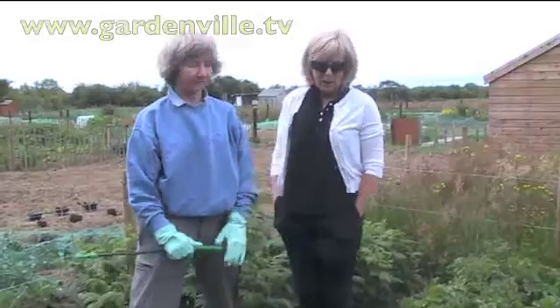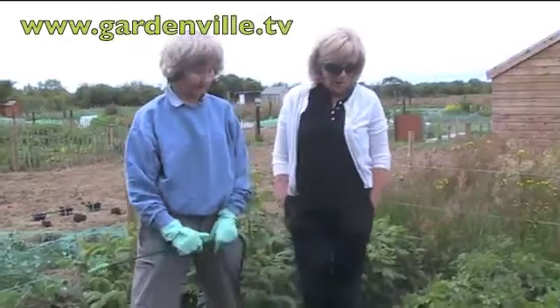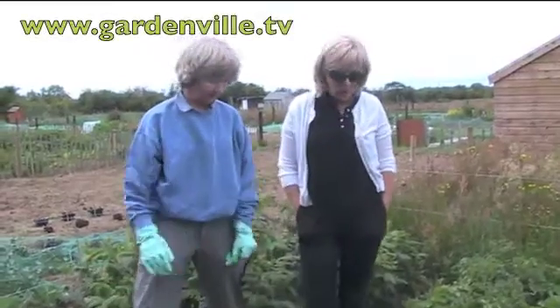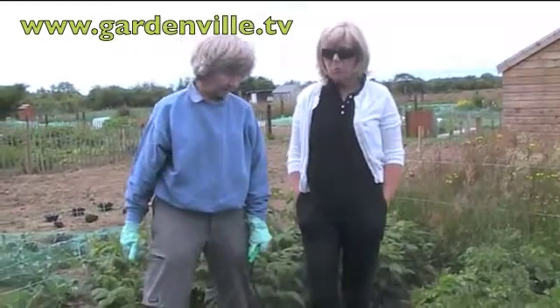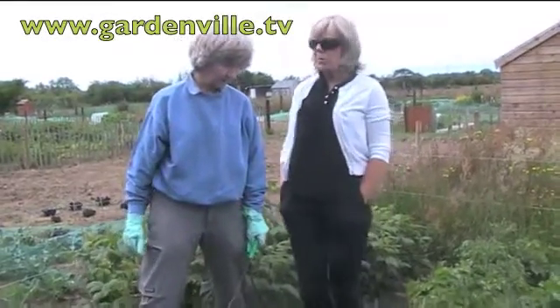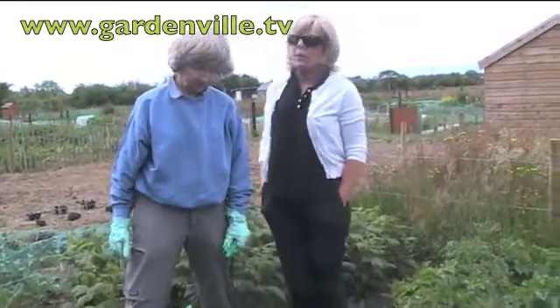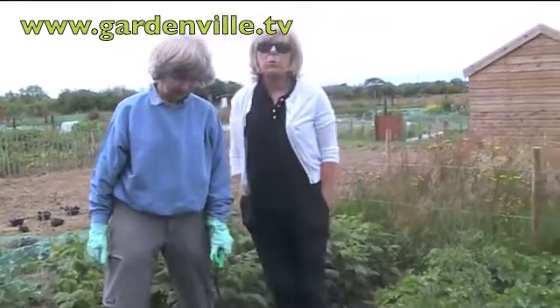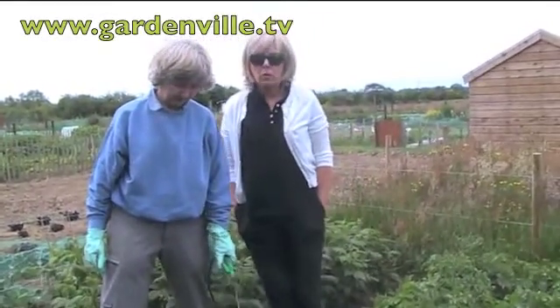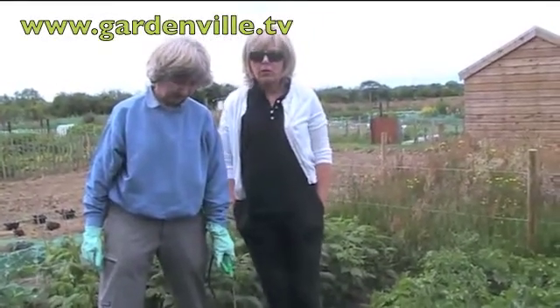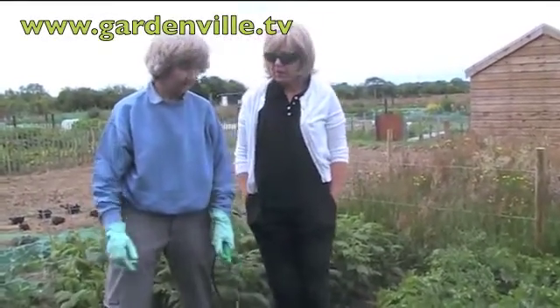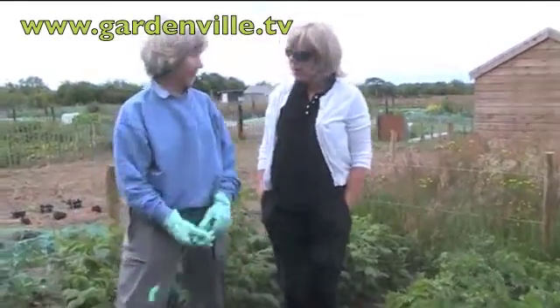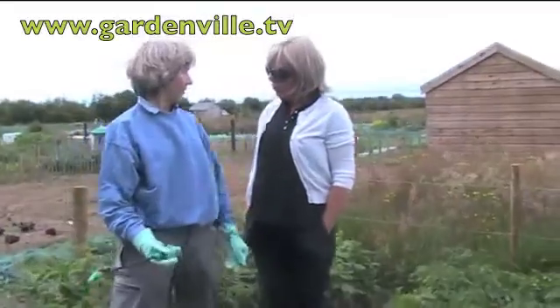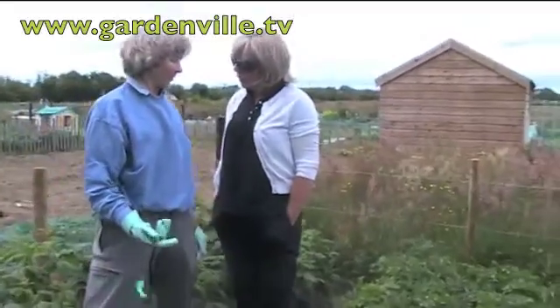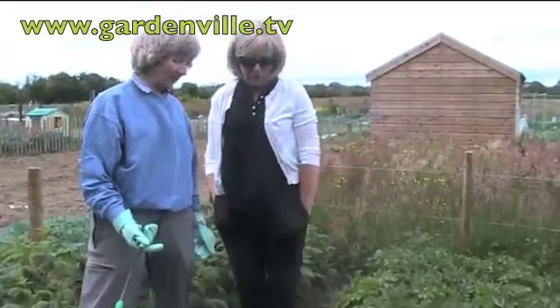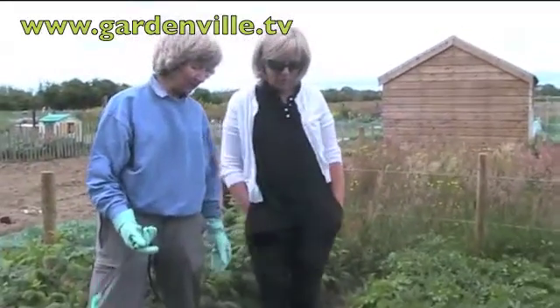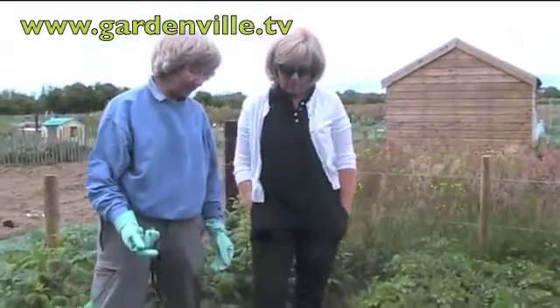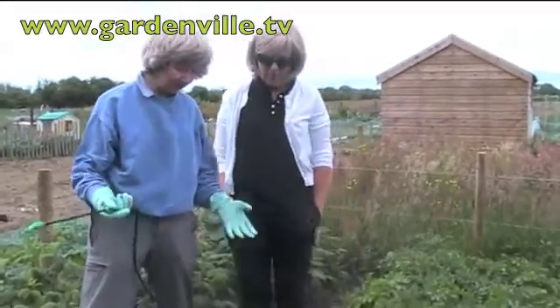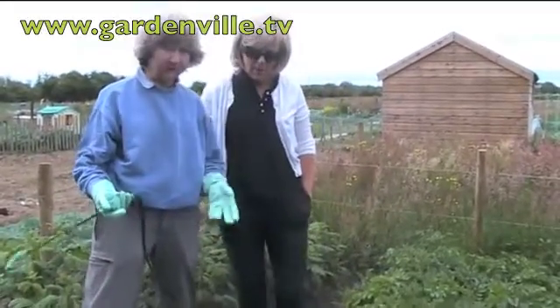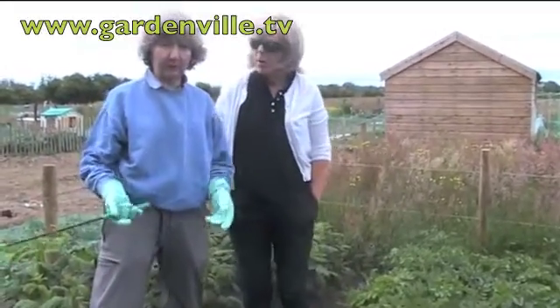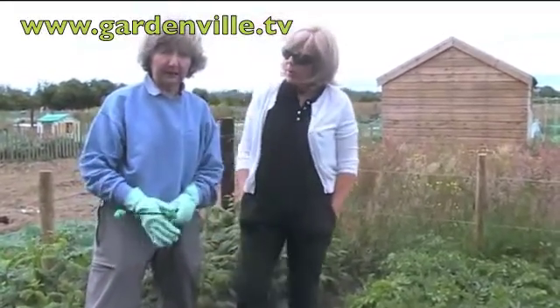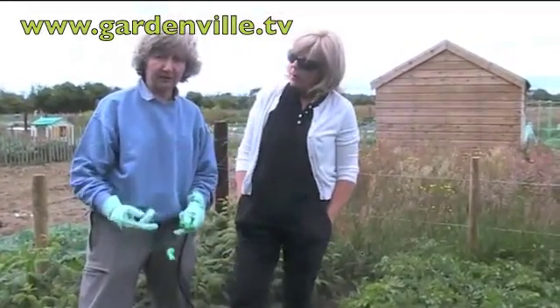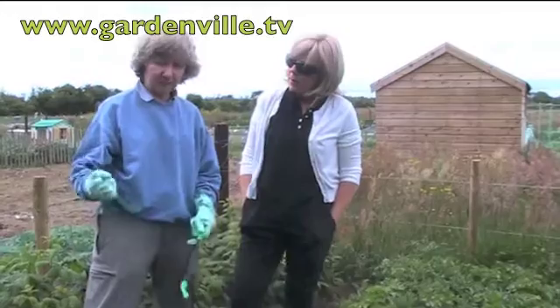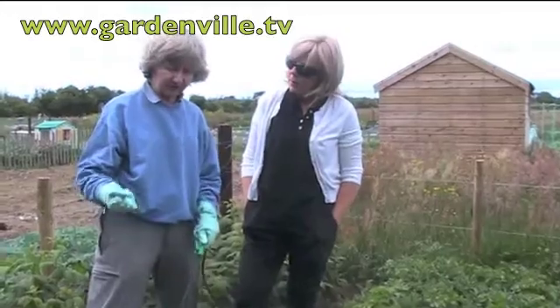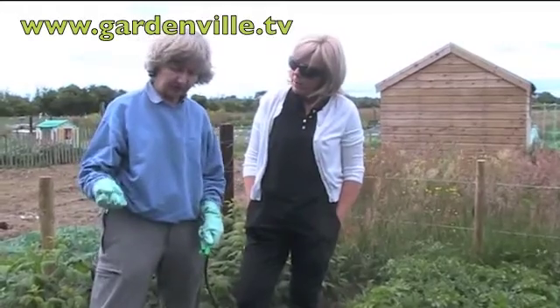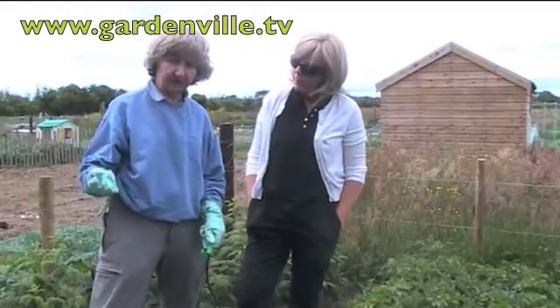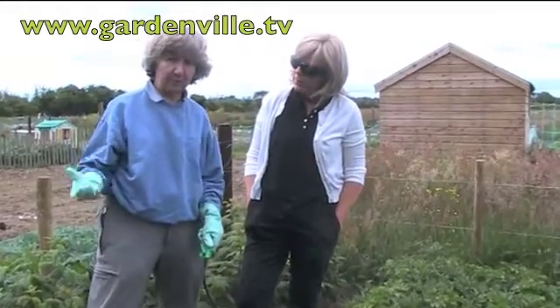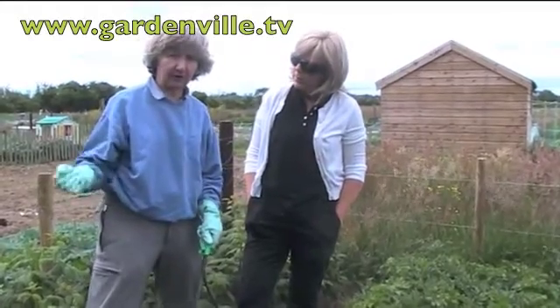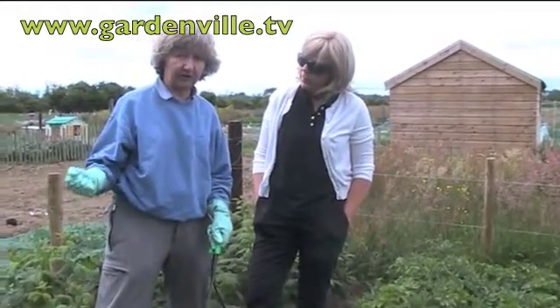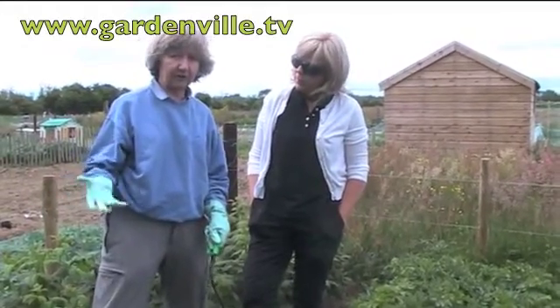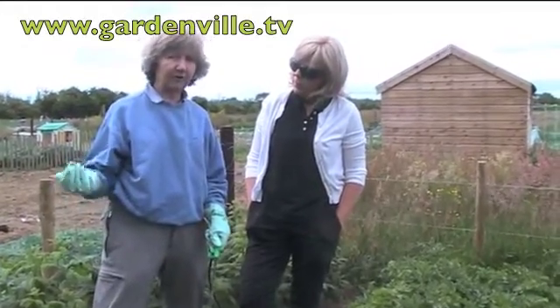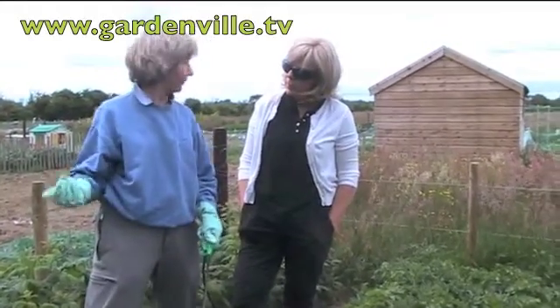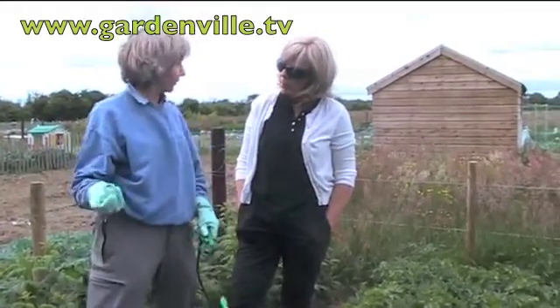Here we are at the allotment and we're going to be talking about potato diseases. Now Susan, you're an expert. Well, I don't know about that, but we're specifically talking about blight. Blight is a fungus disease, an airborne fungus disease, and it was actually the cause of the Irish potato famine.